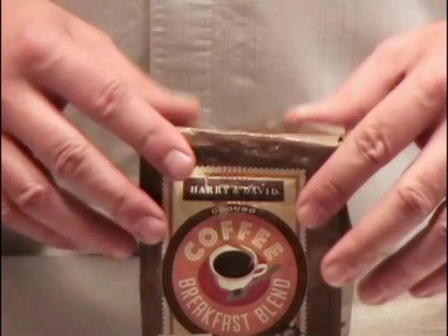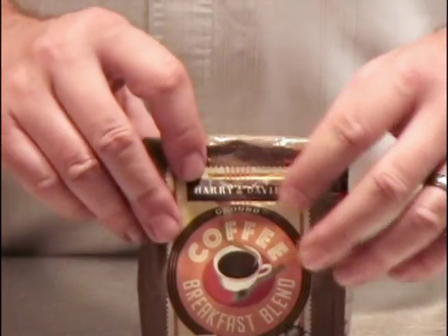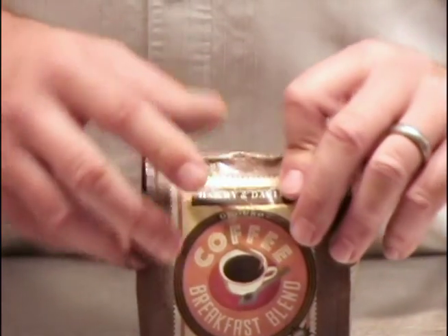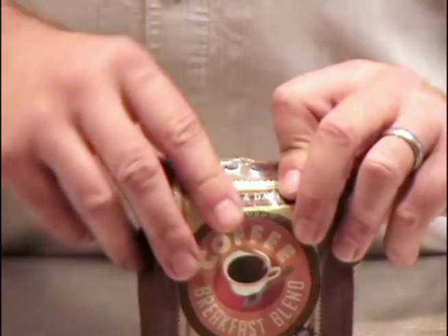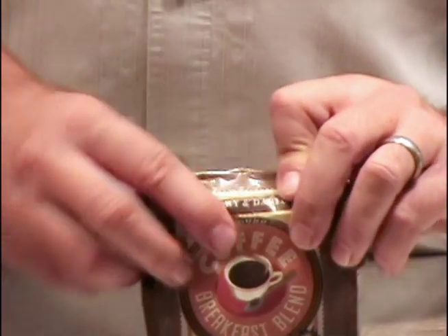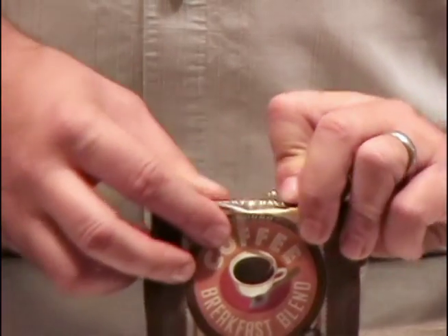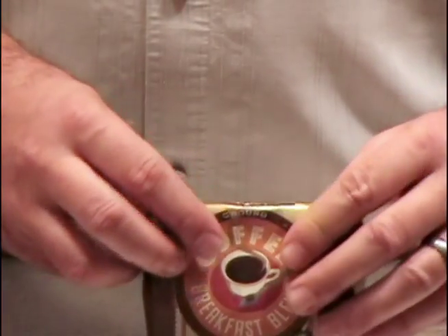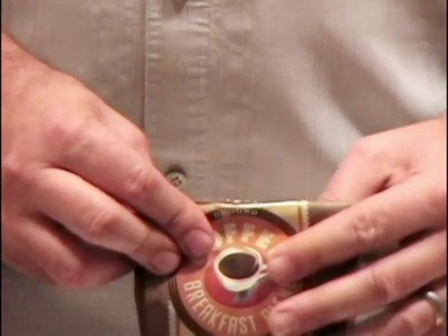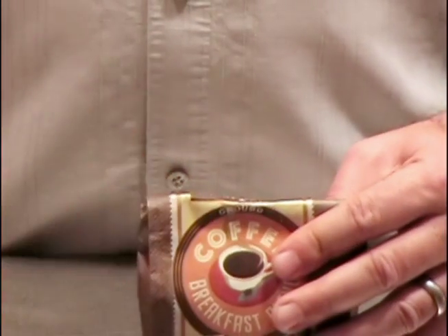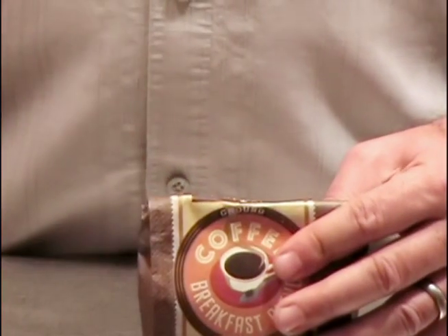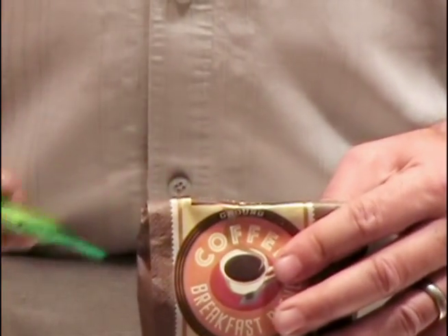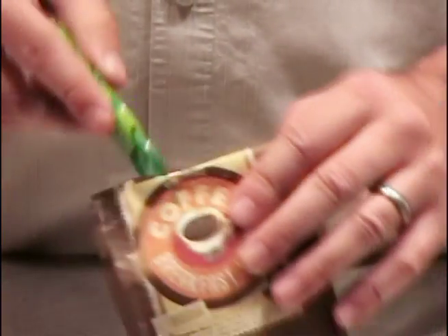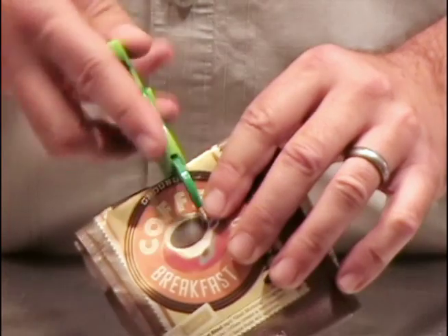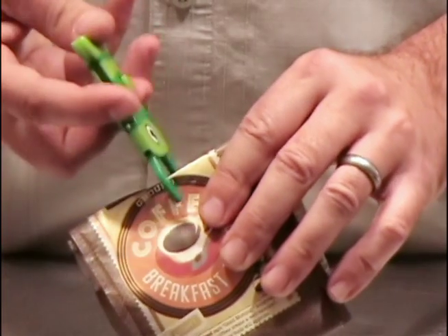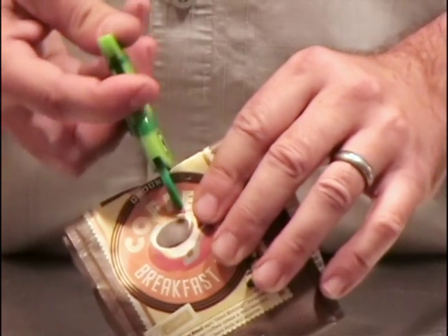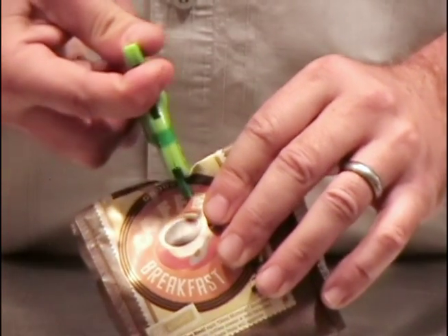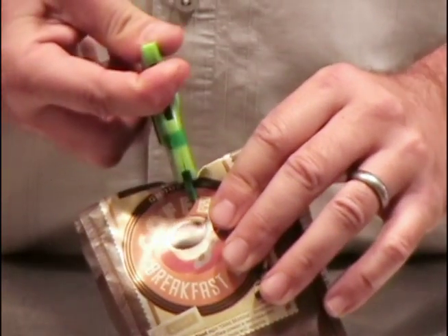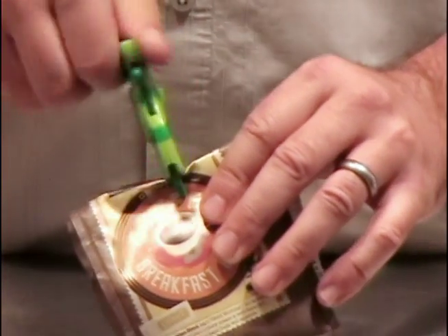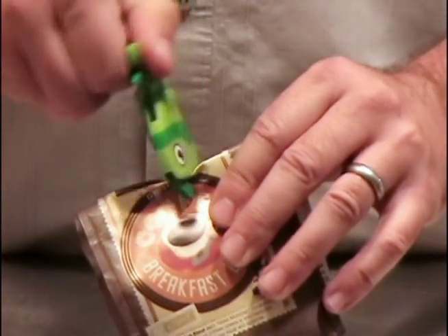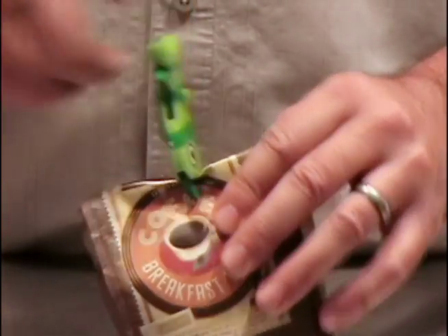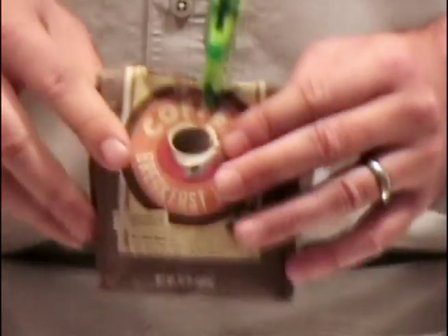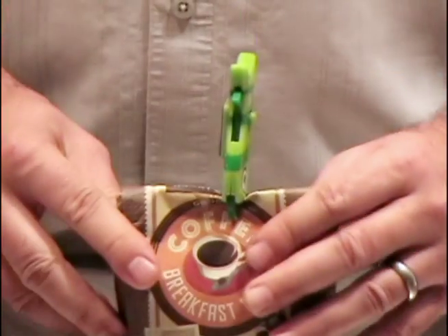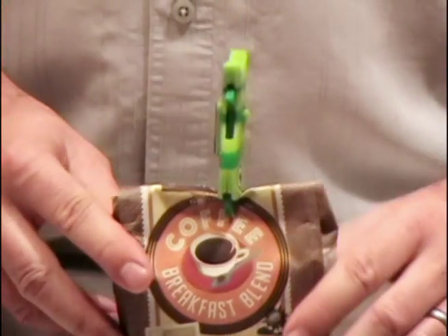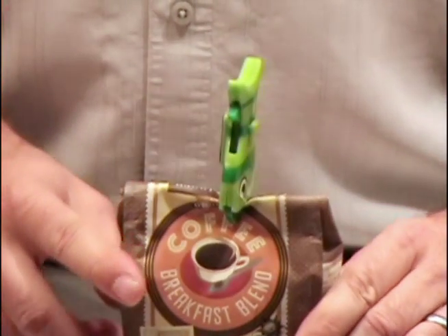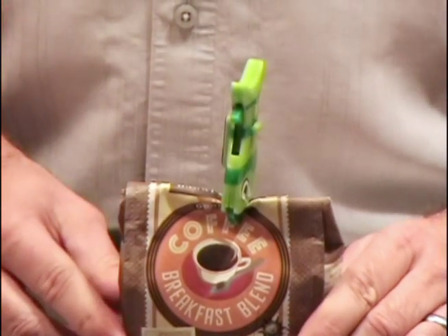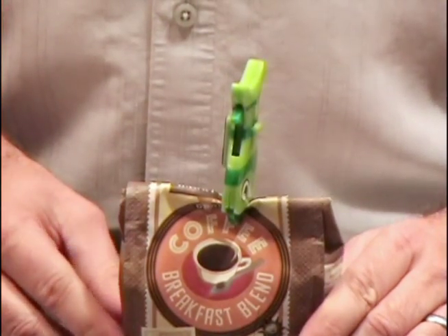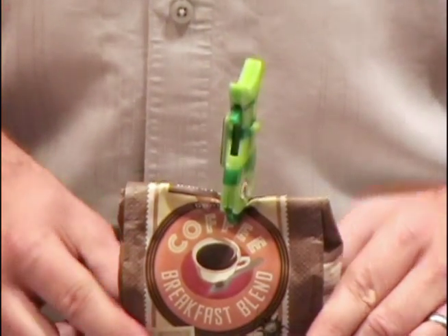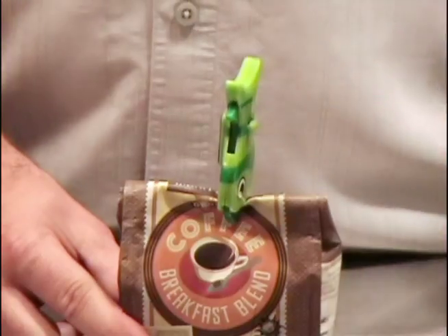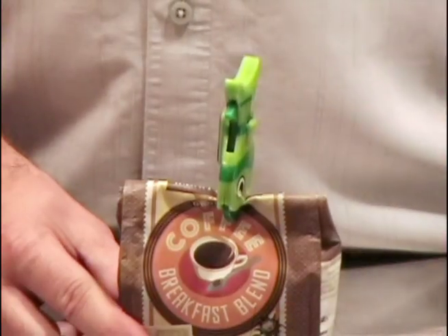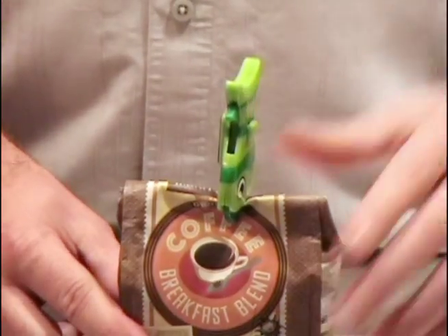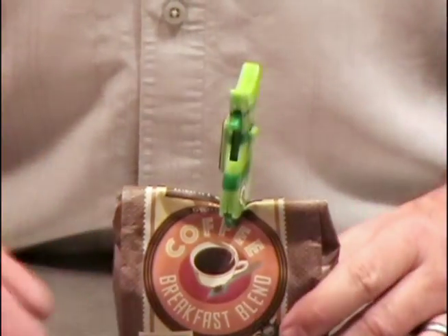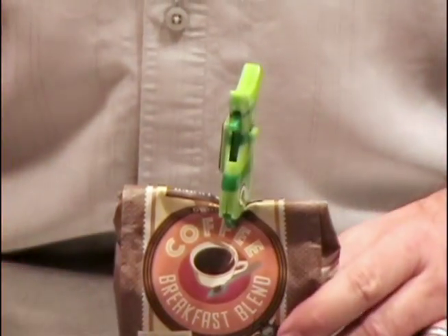You just take the top, fold it down as you normally would. Grab your Fish Clip and use the jaws to pinch the top closed. It holds quite securely and, as you can see, it works on small bags, big bags and all sizes in between.